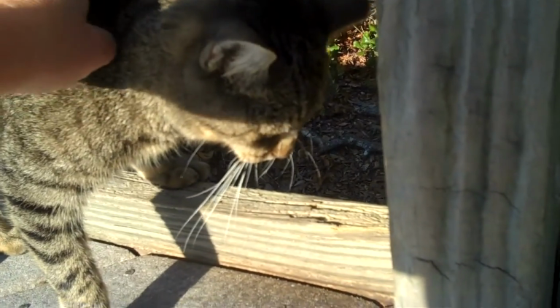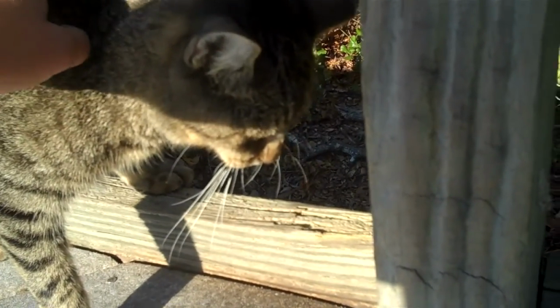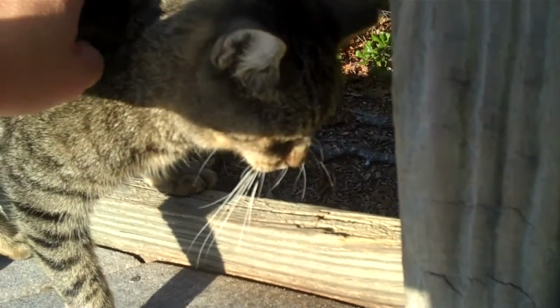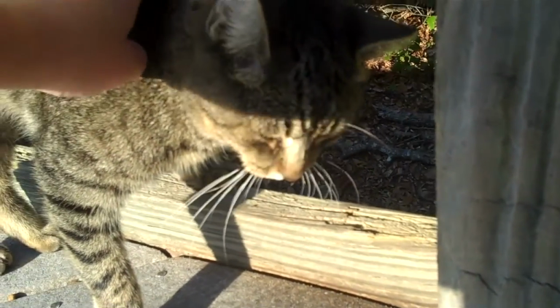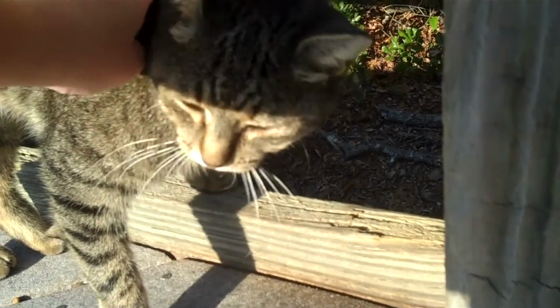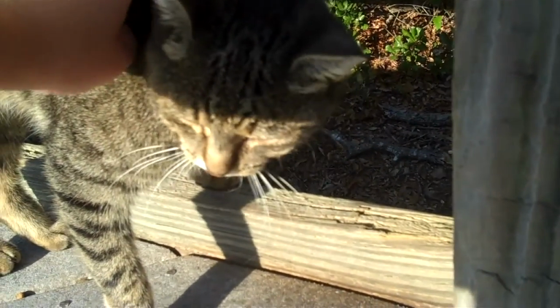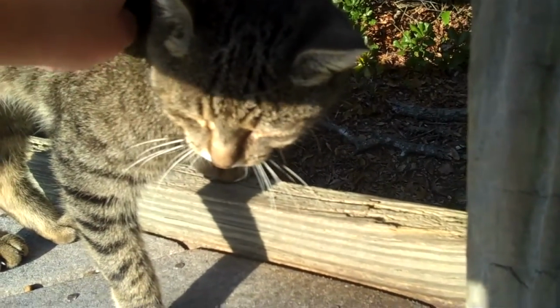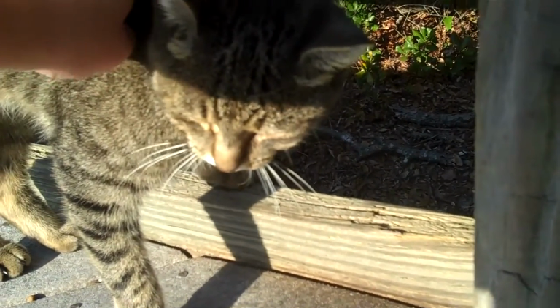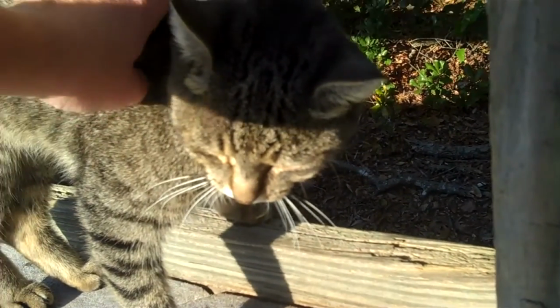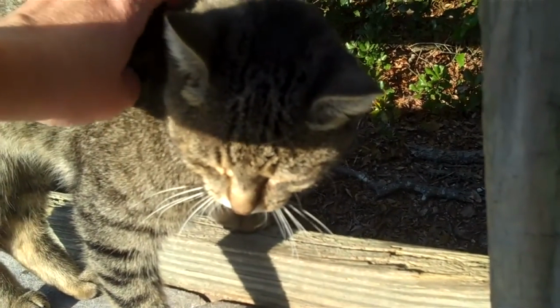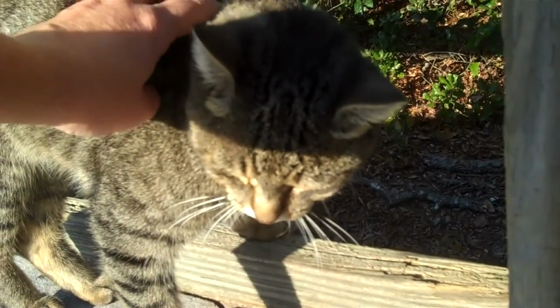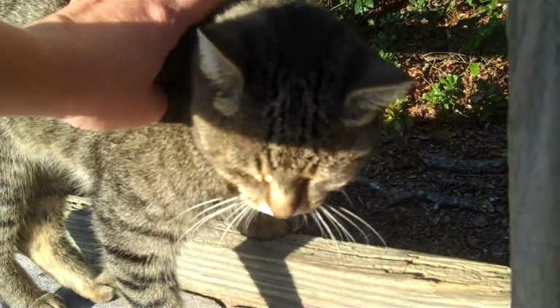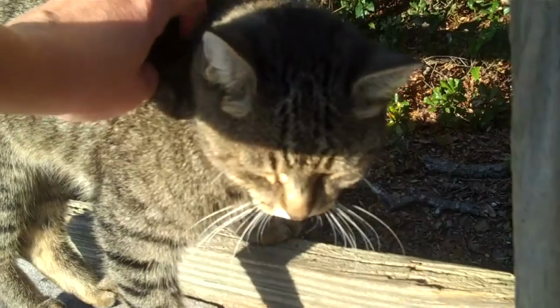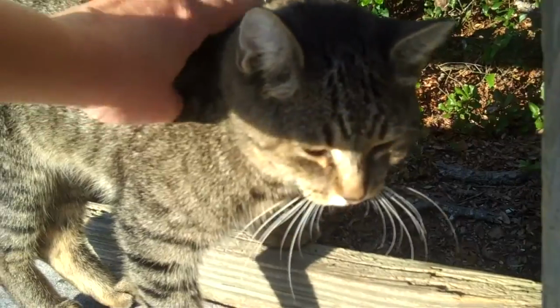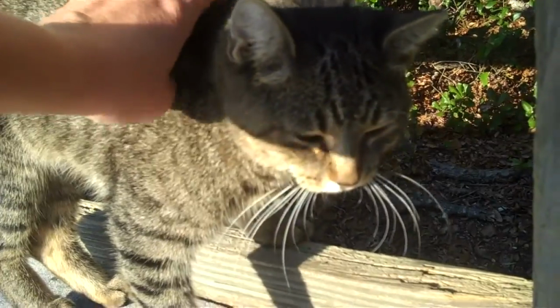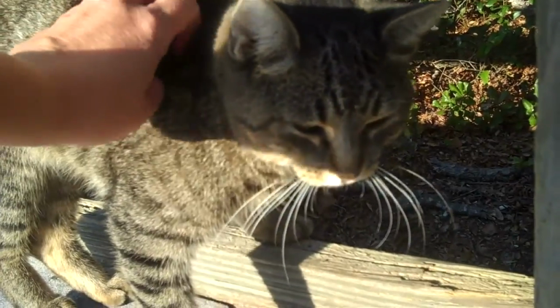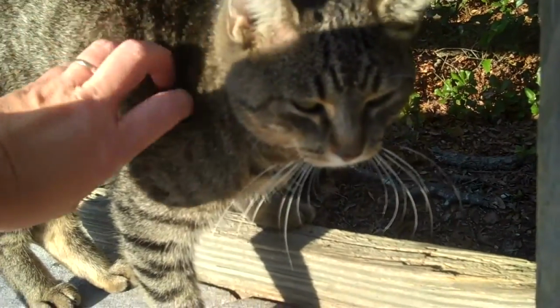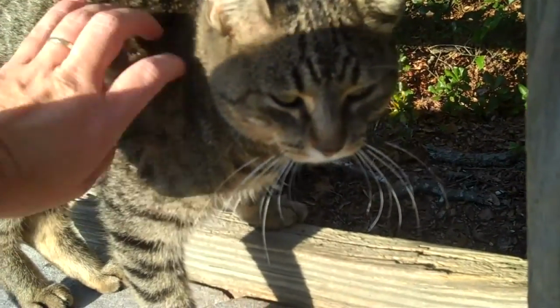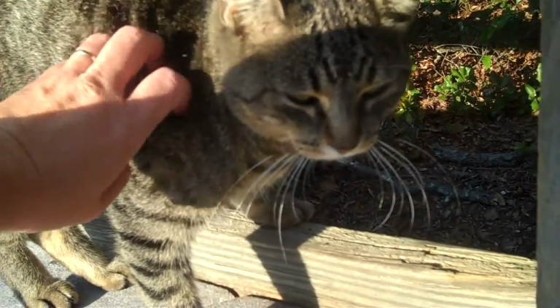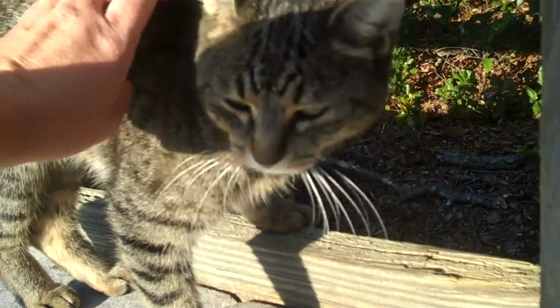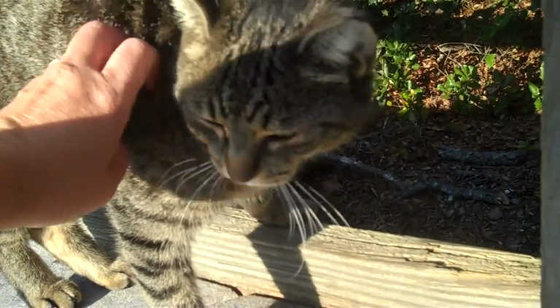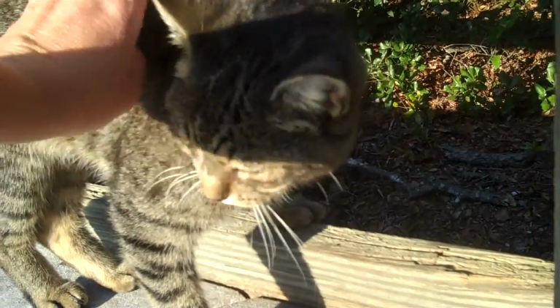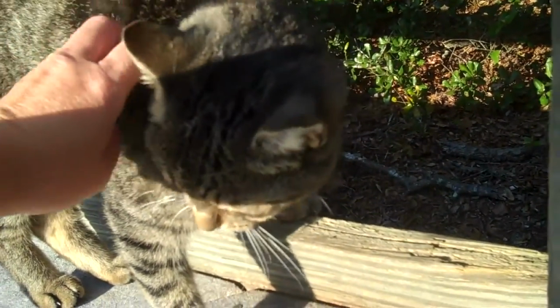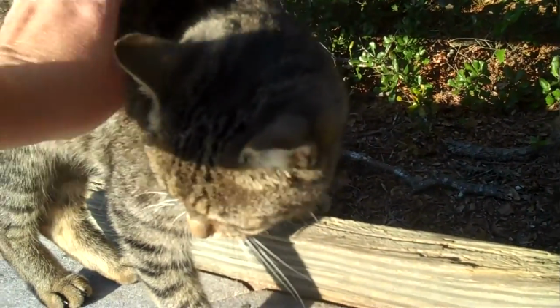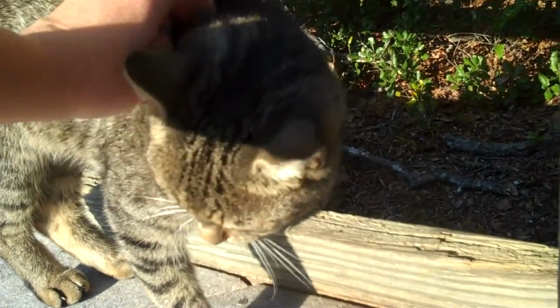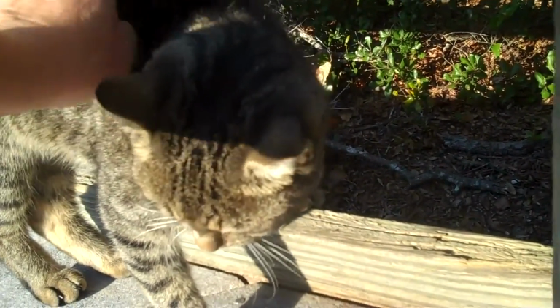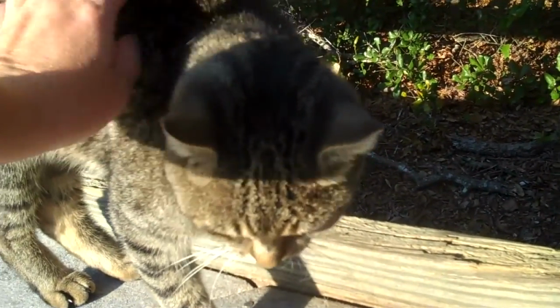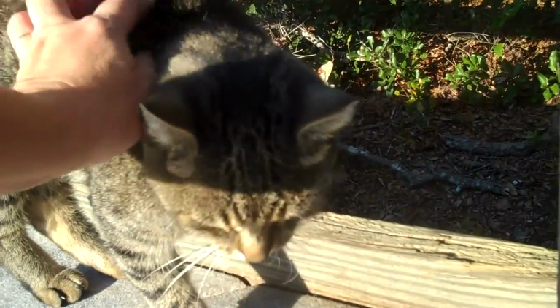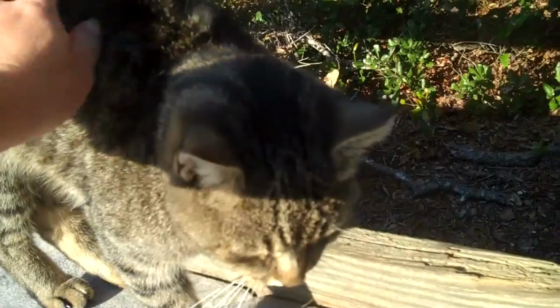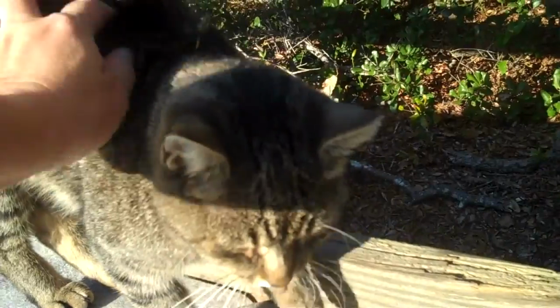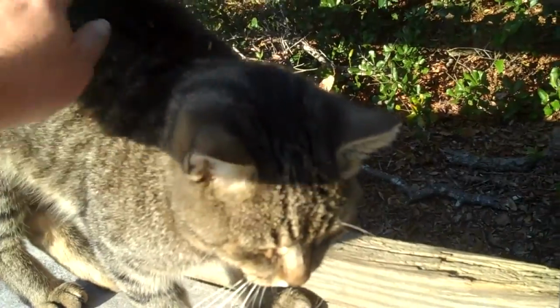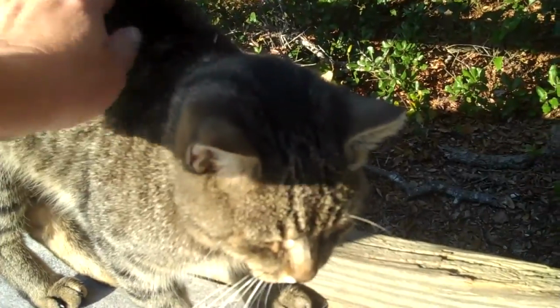Oh, what a pretty kitty cat! It's so pretty. Oh, what a sweet baby. Oh, my goodness.